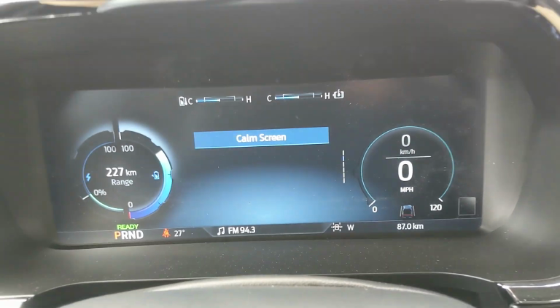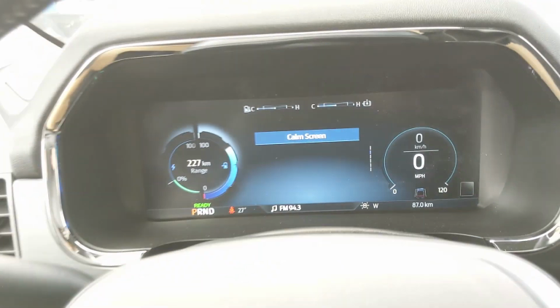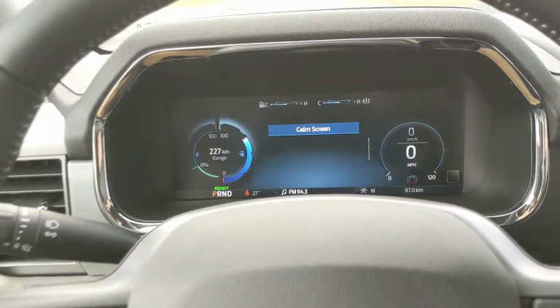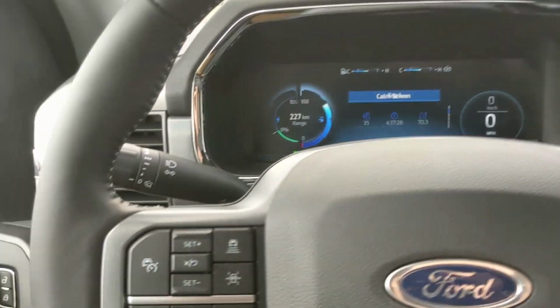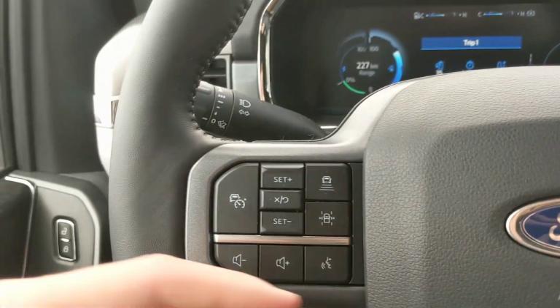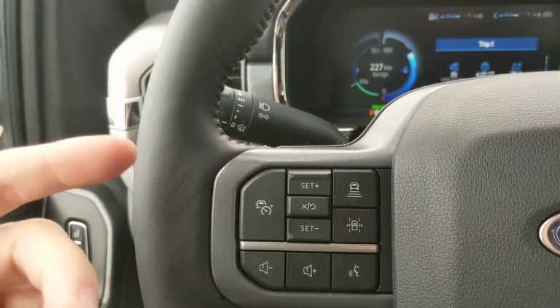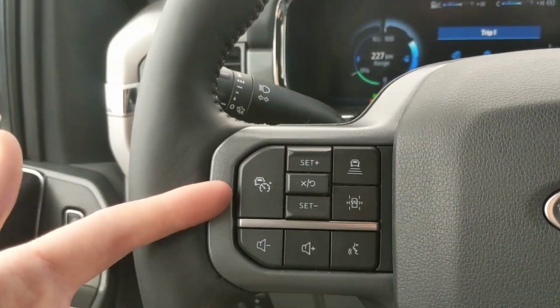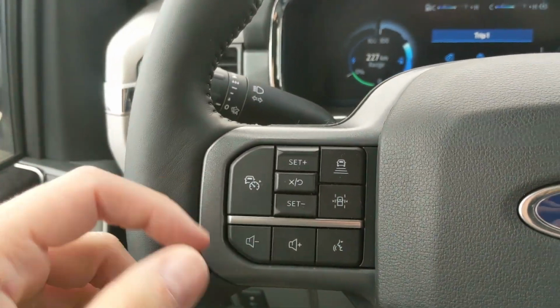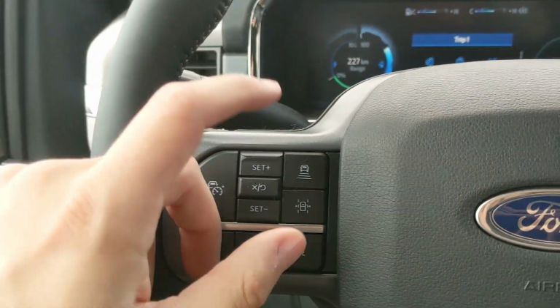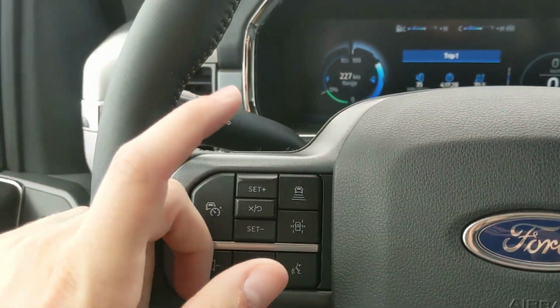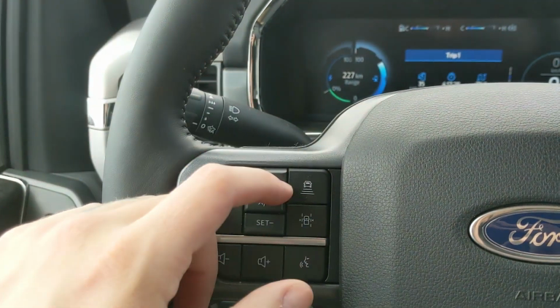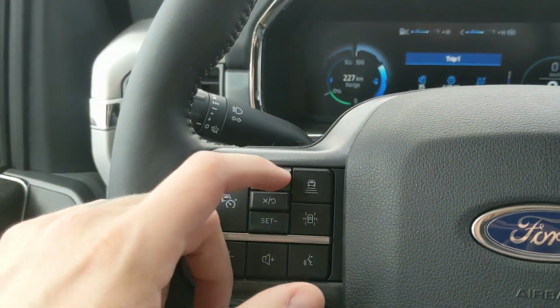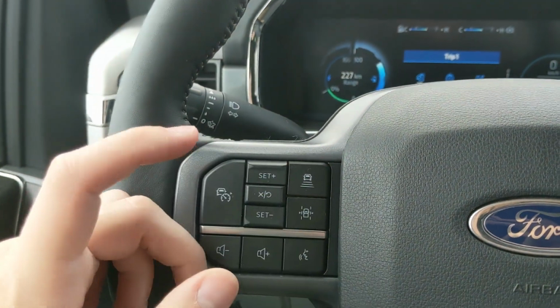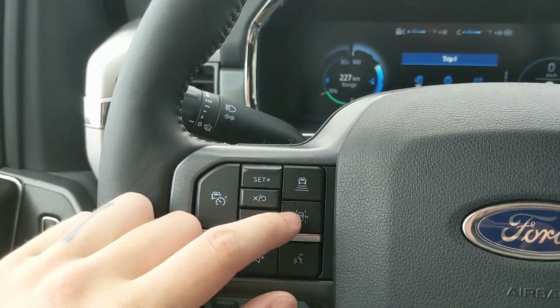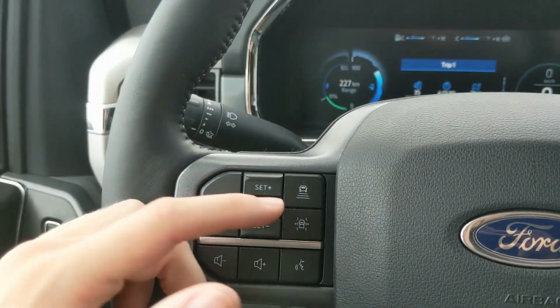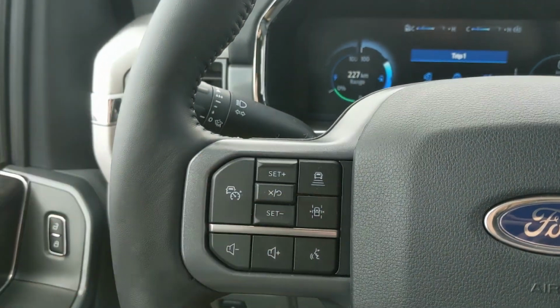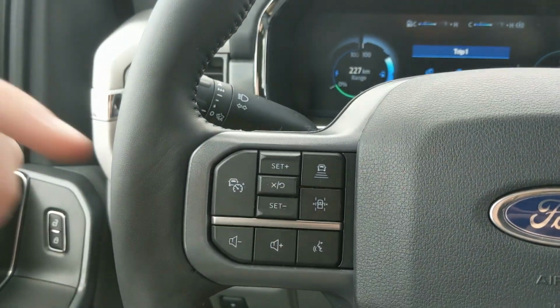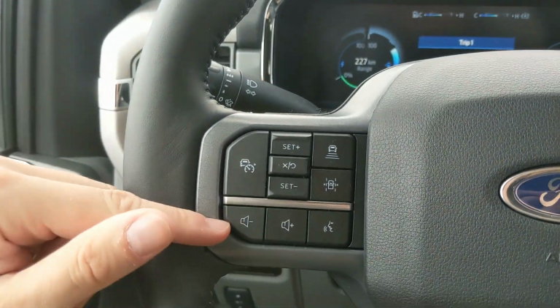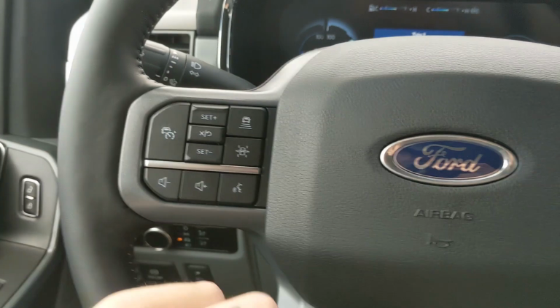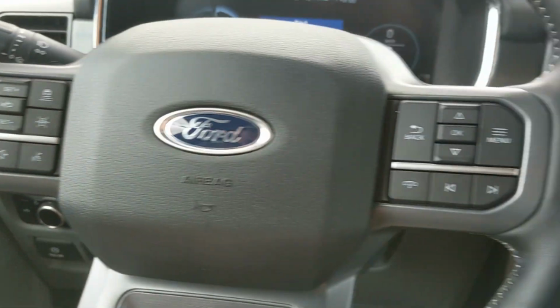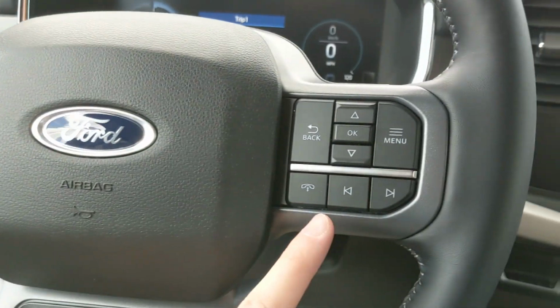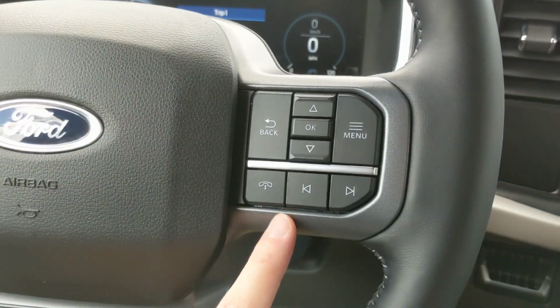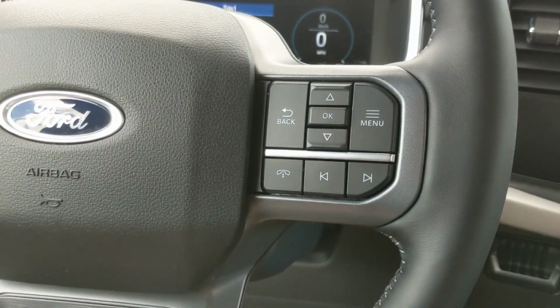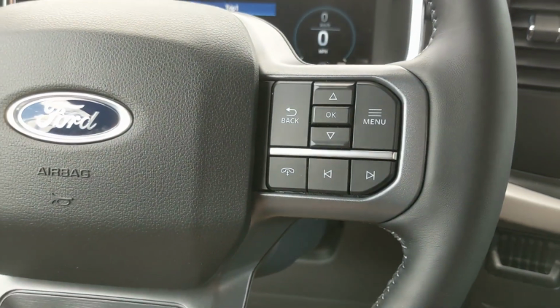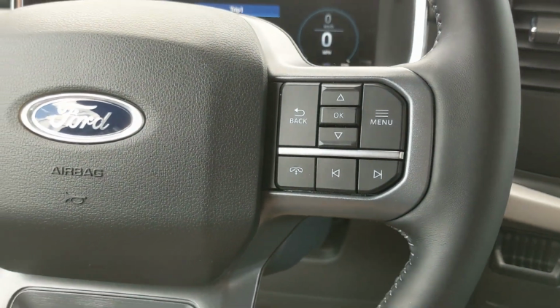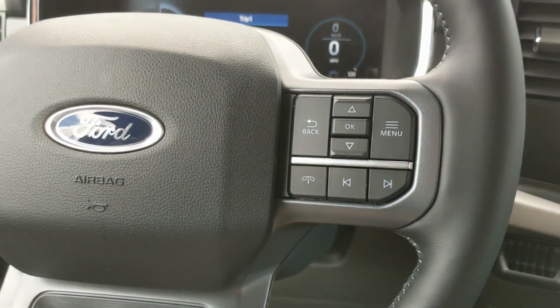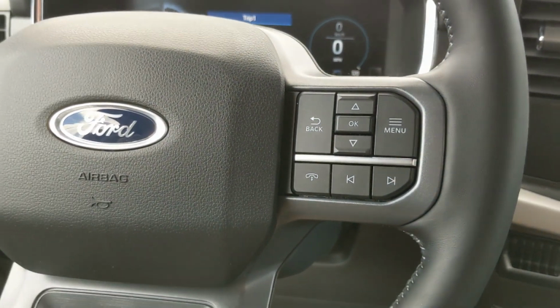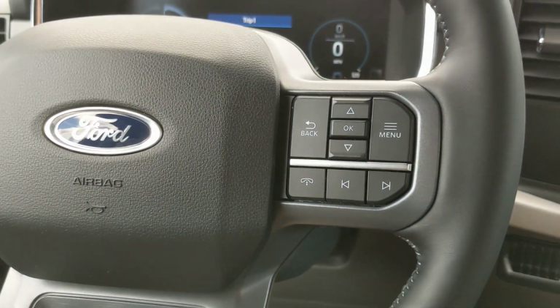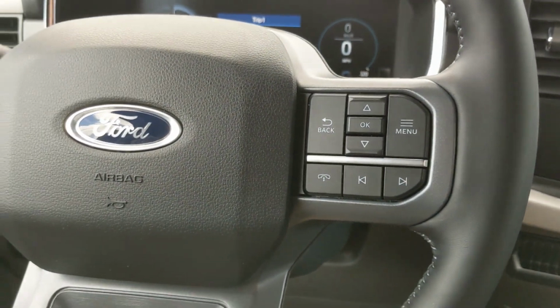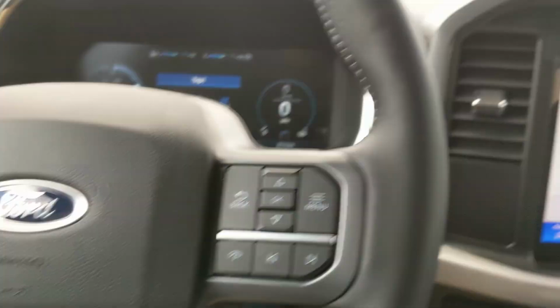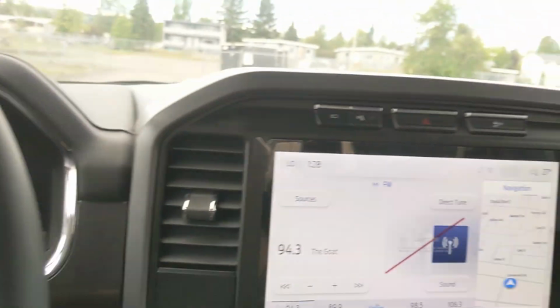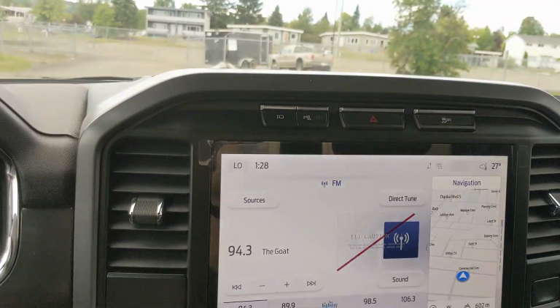Moving on to the left, you have your cruise controls with distance spacing technology, lane keeping system, and your hands-free phone and radio controls along the bottom.